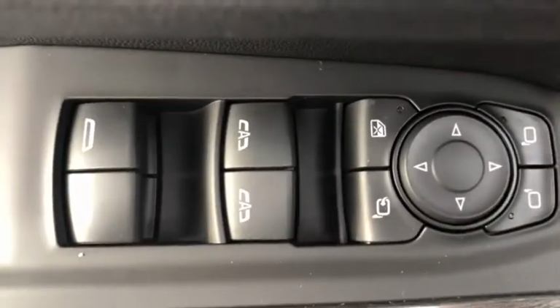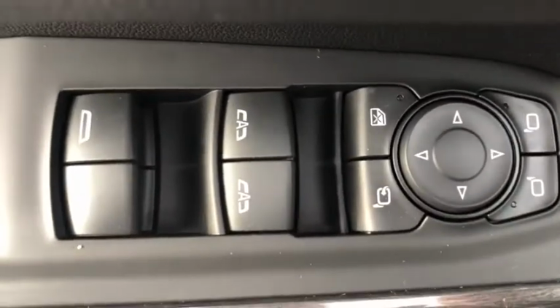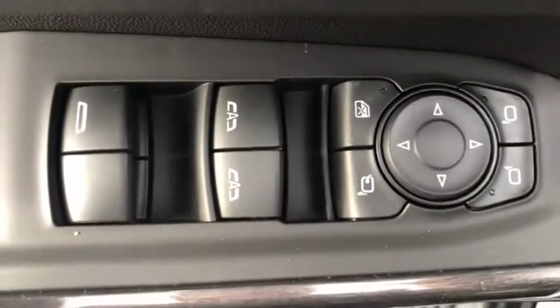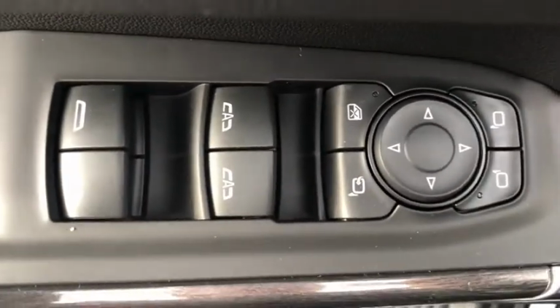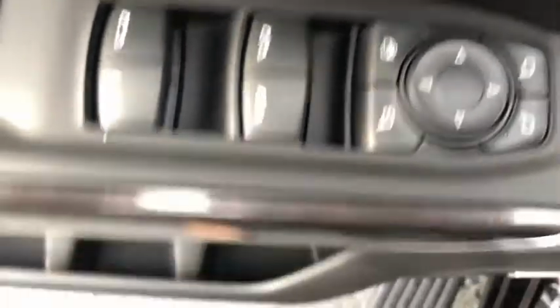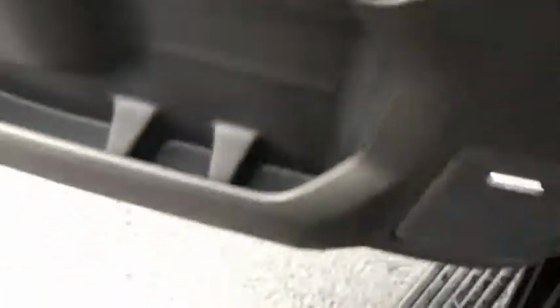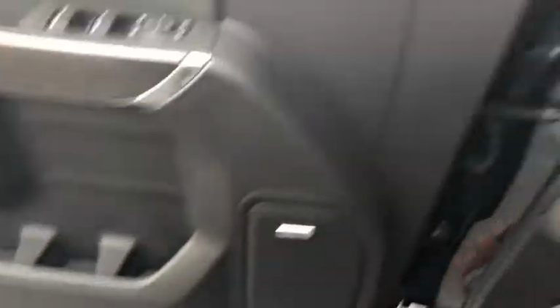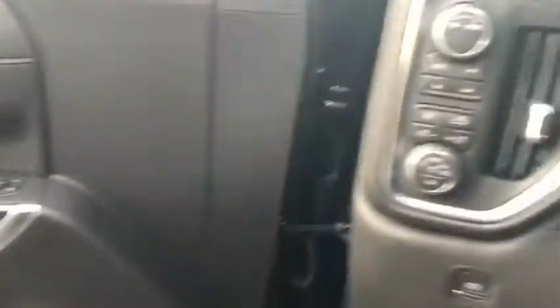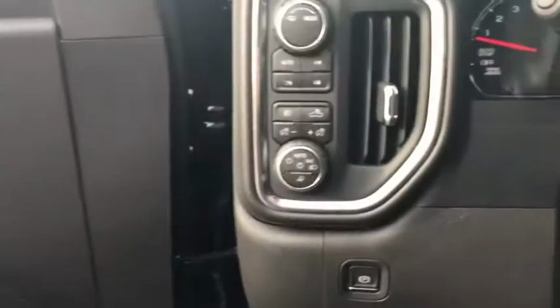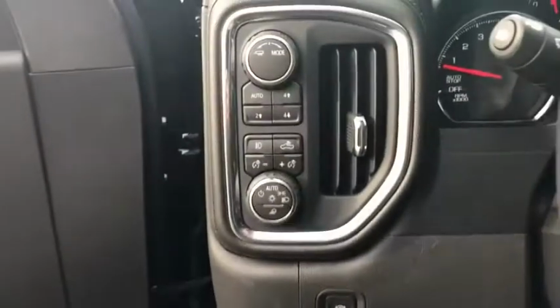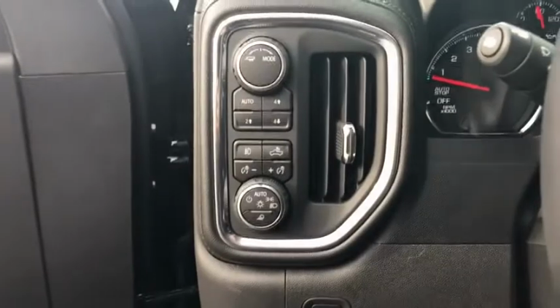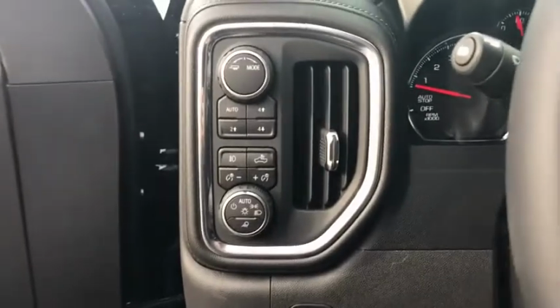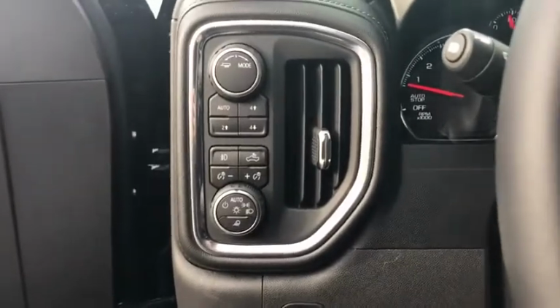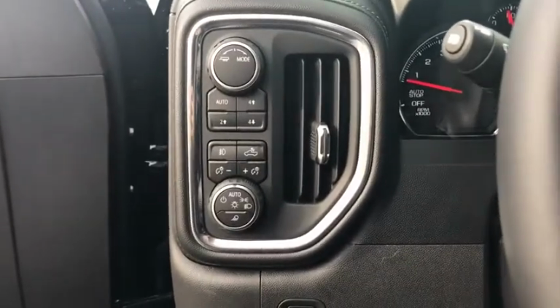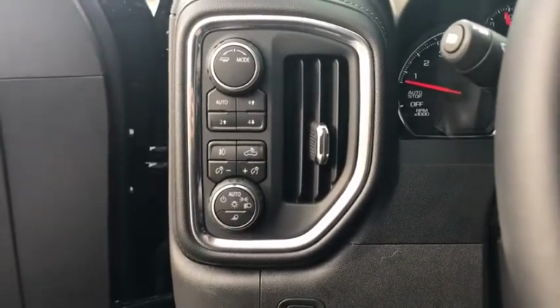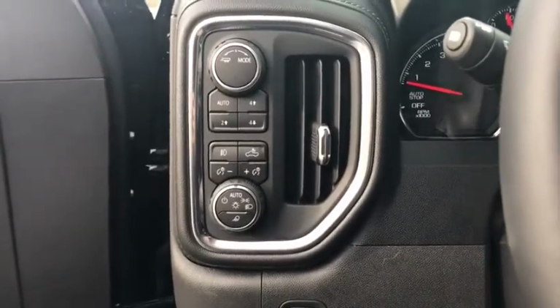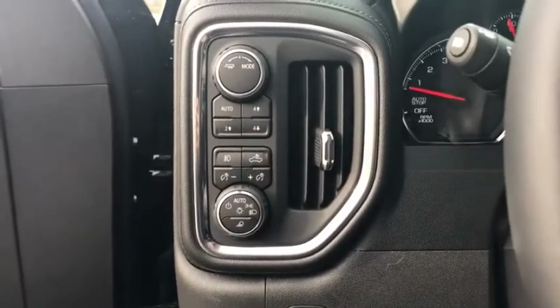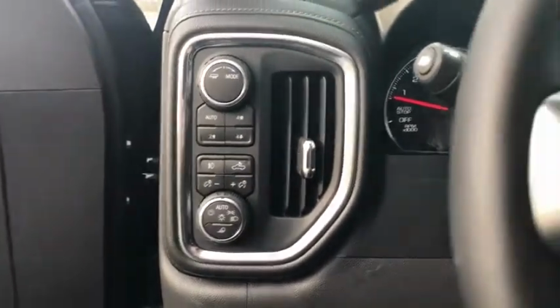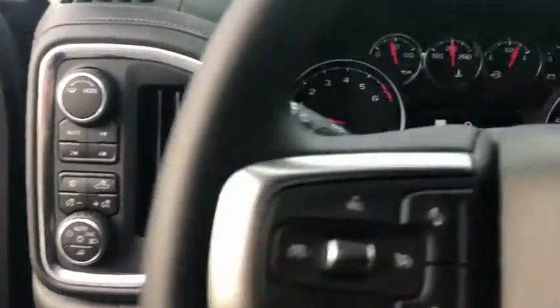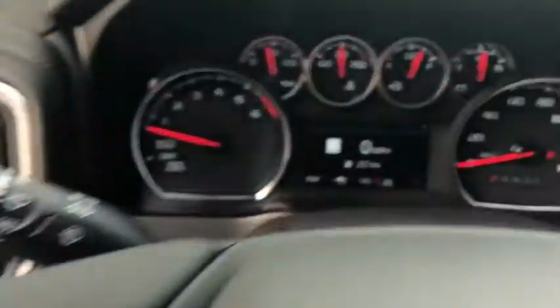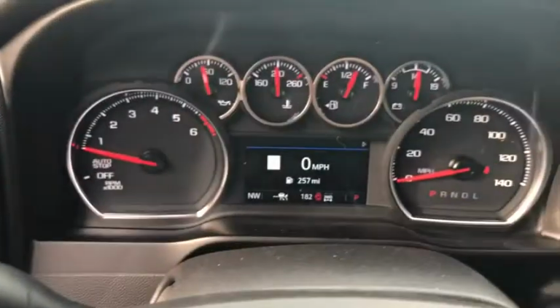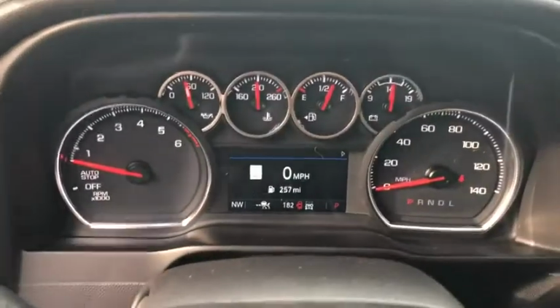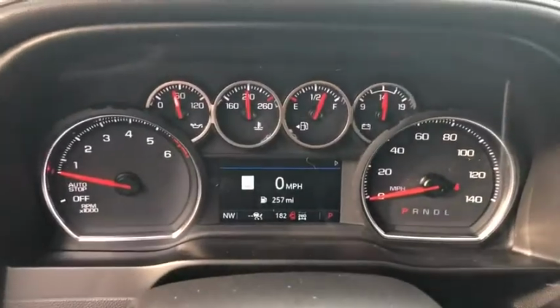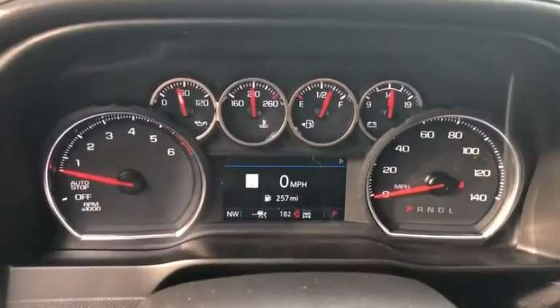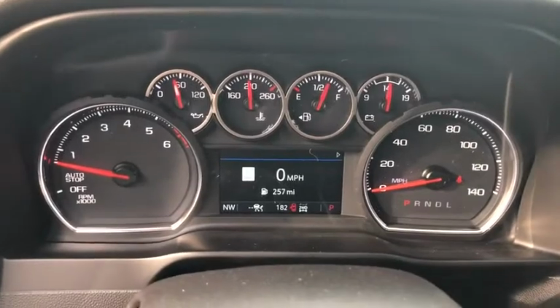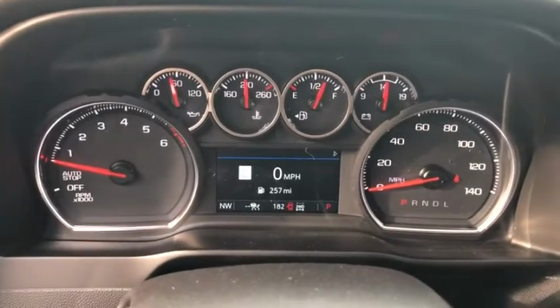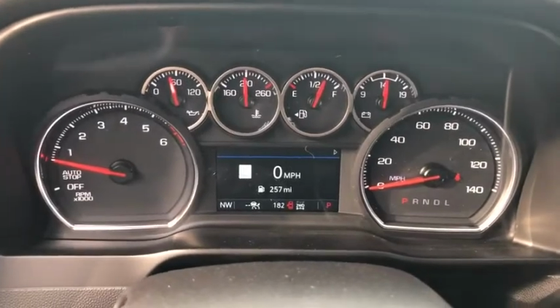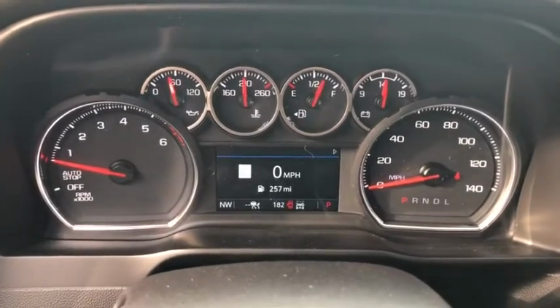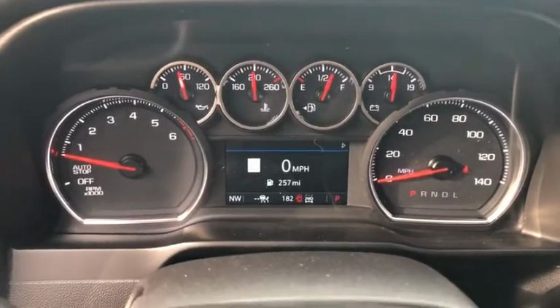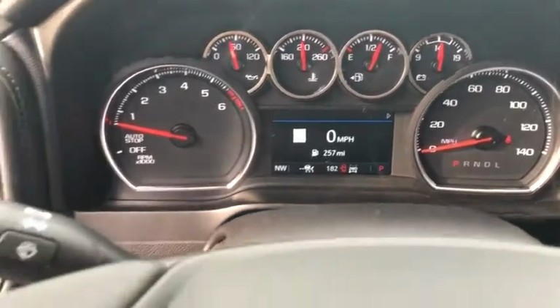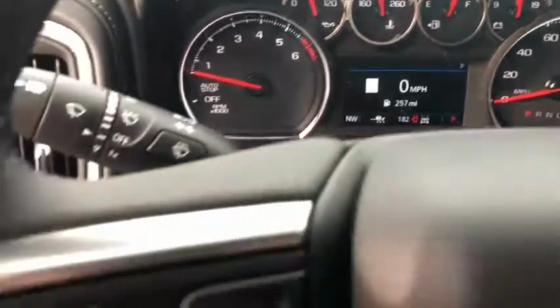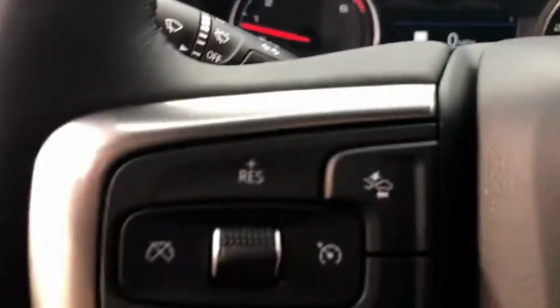Bluetooth, leather-wrapped steering wheel, power steering, adjustable steering wheel, four-wheel drive, four-wheel disc brakes, aluminum wheels, floor mats, auto-dimming rear-view mirror, cruise control.